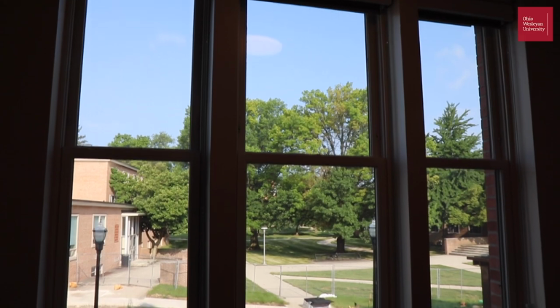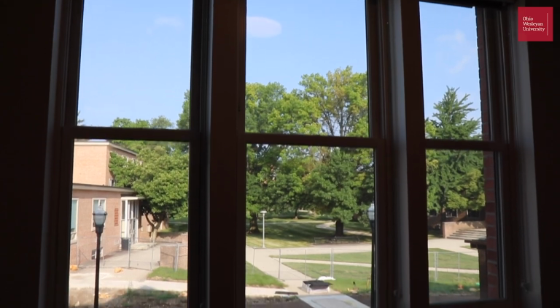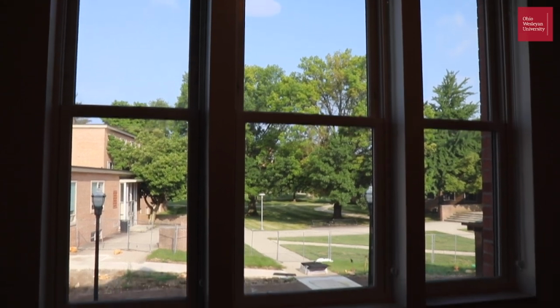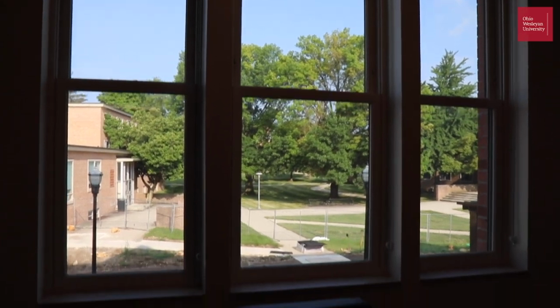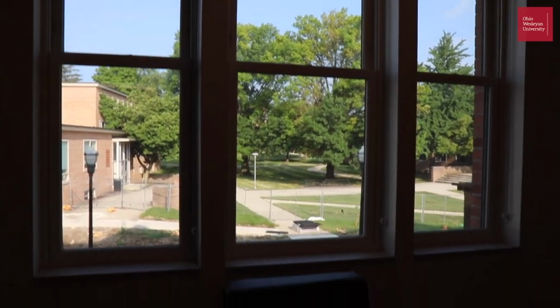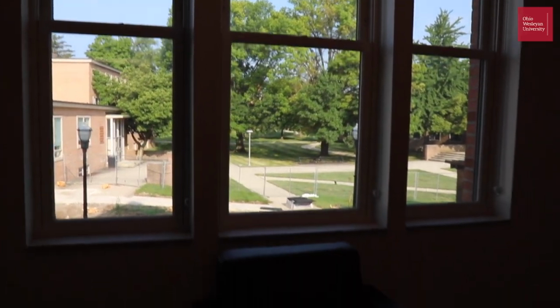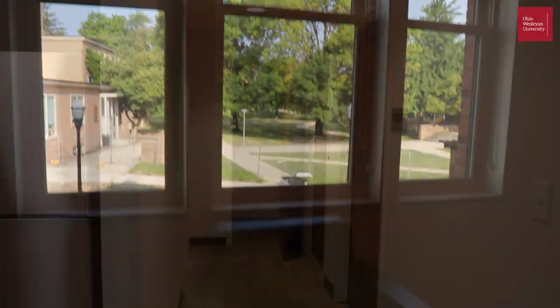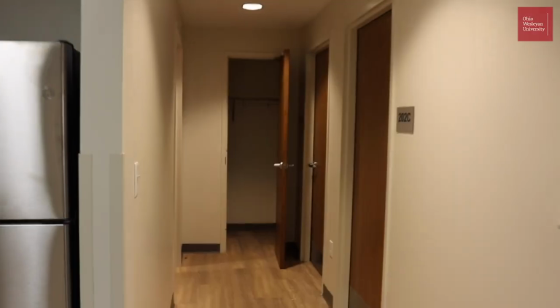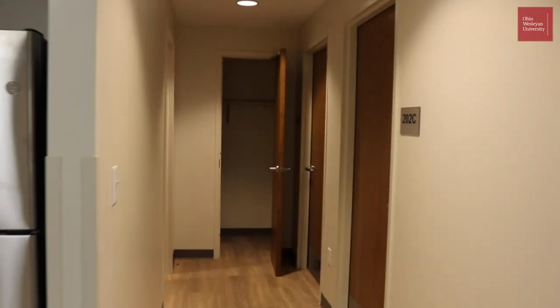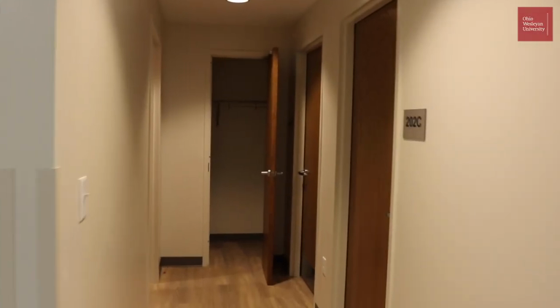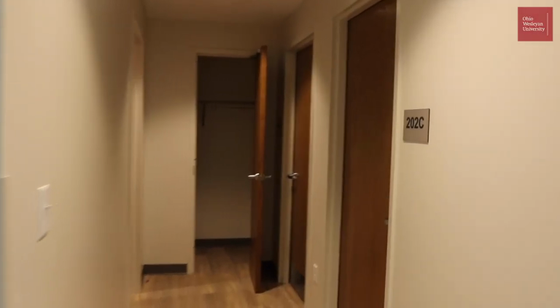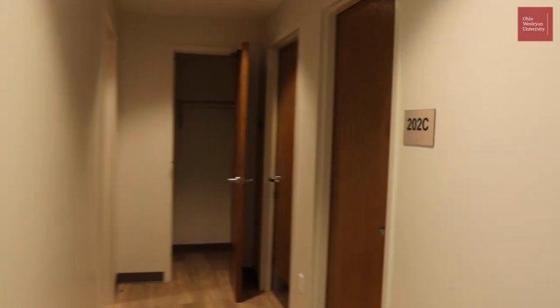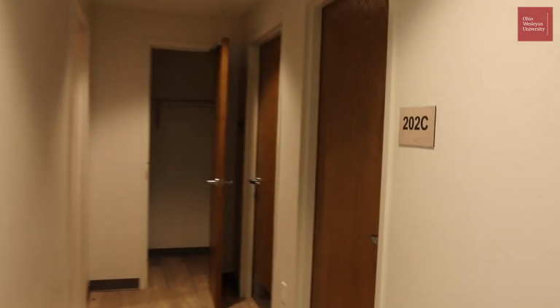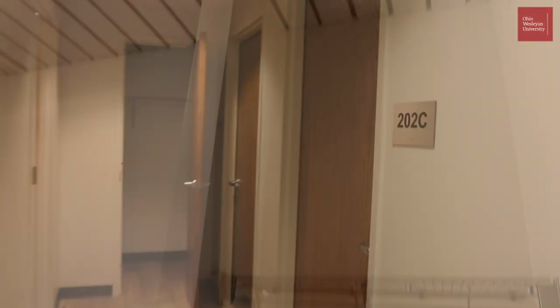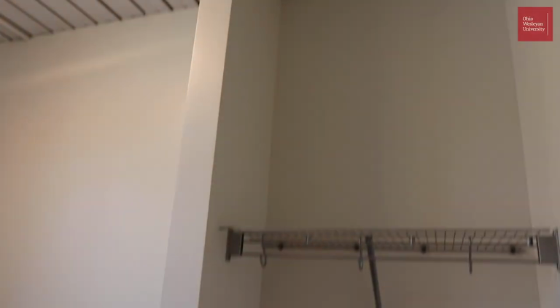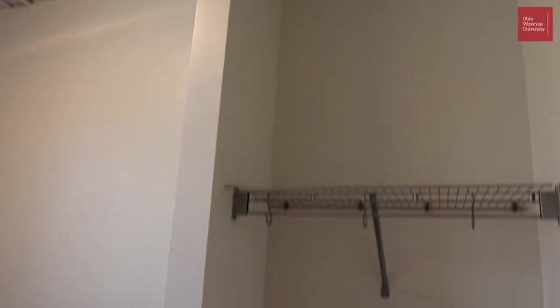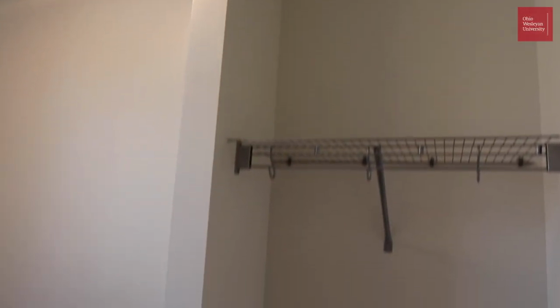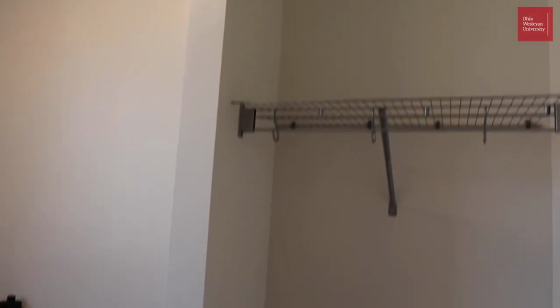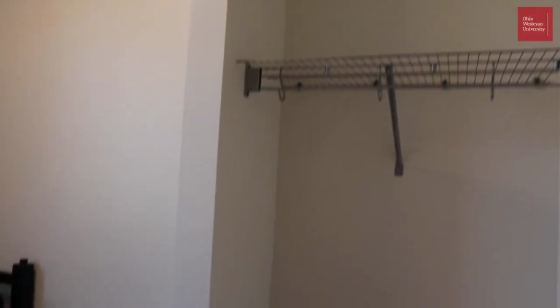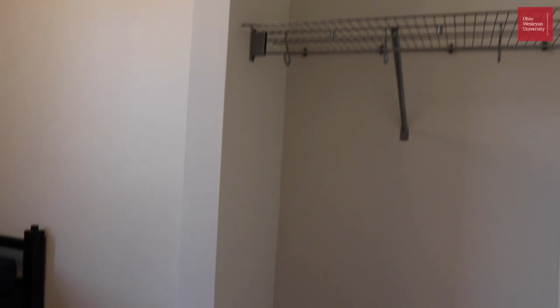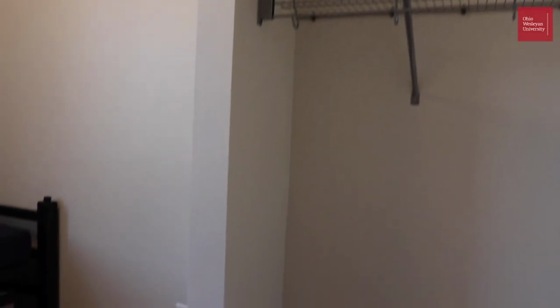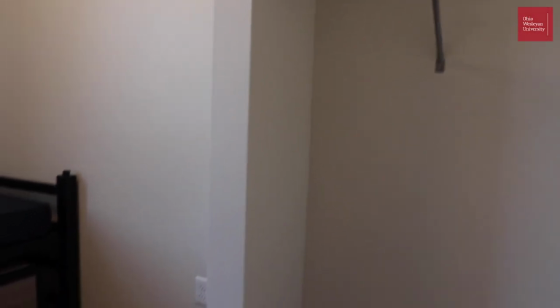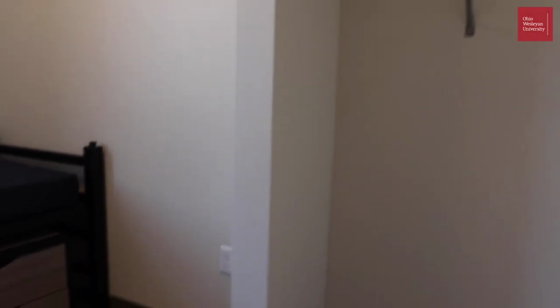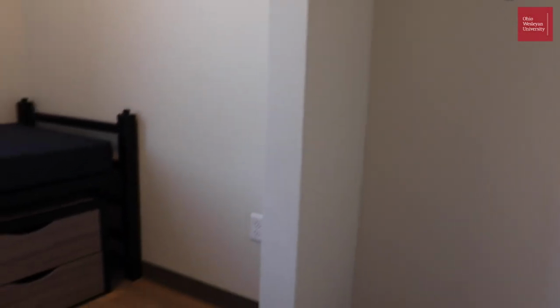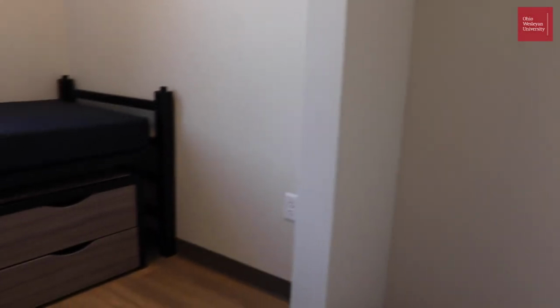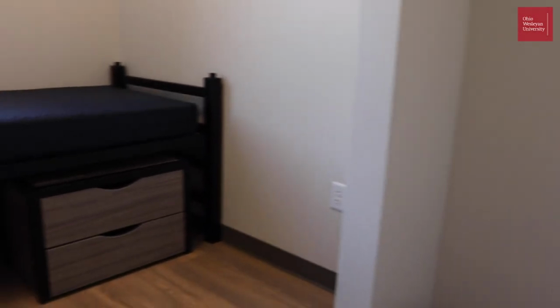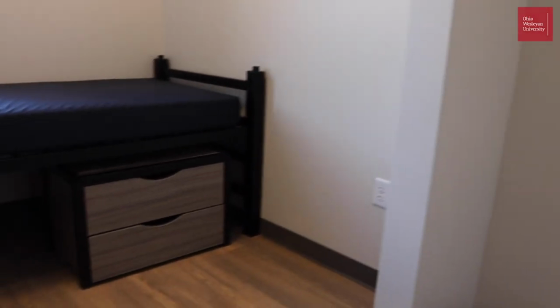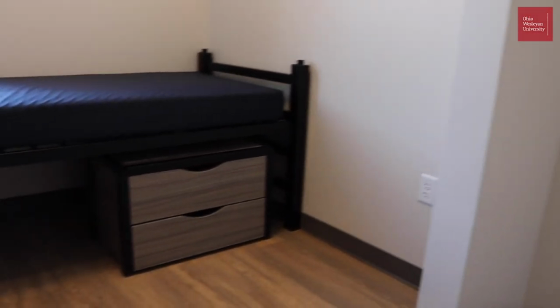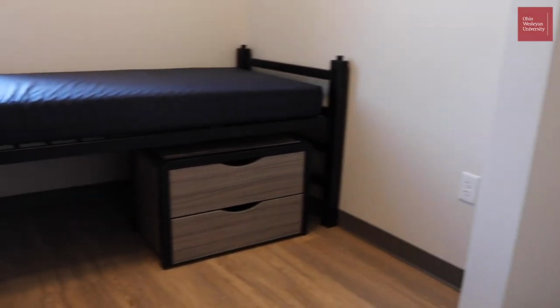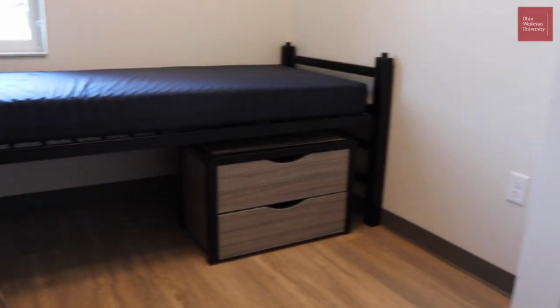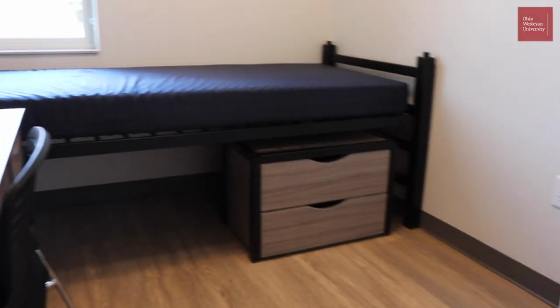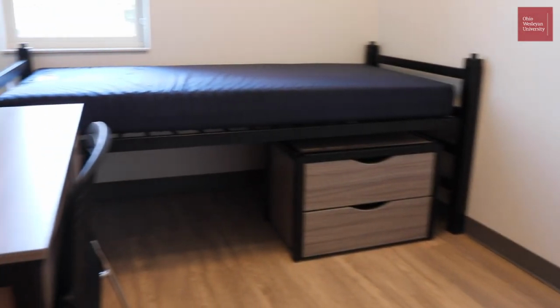Bedrooms come with kind of the standard furniture you see everywhere. So you'll have a closet, a set of drawers to keep clothes in, a bed with a mattress, a desk, and a chair.